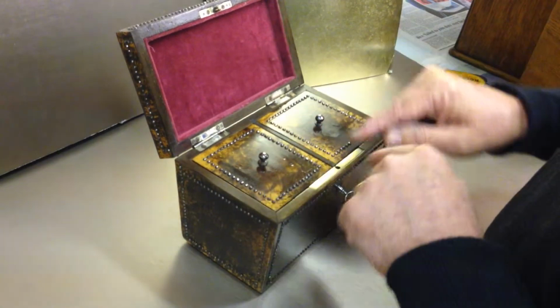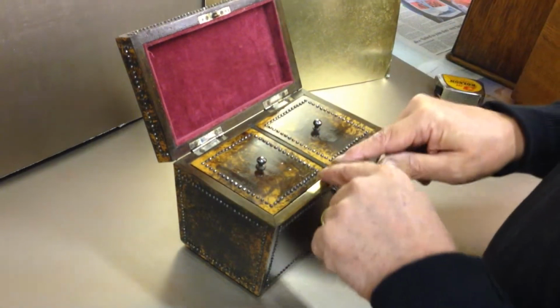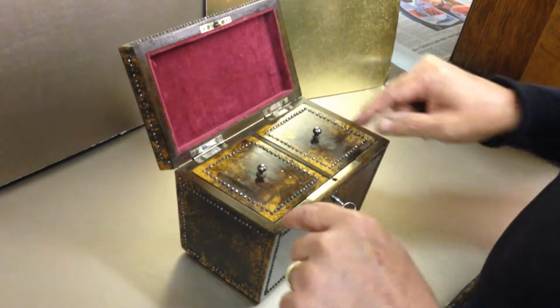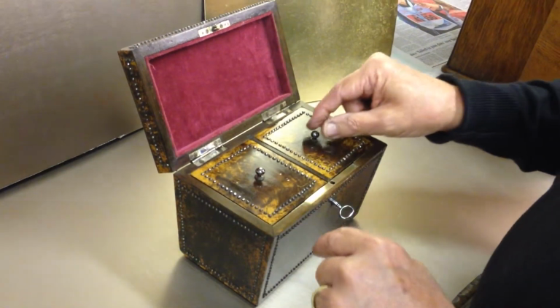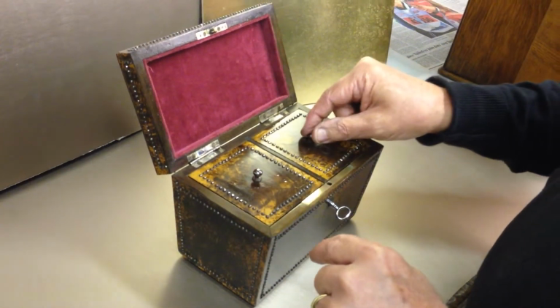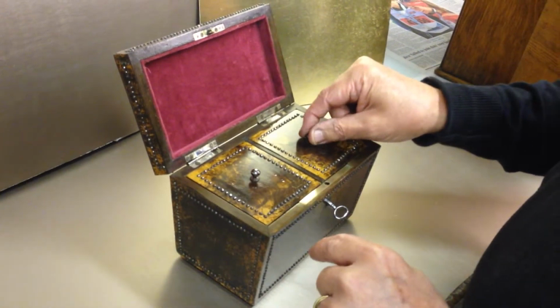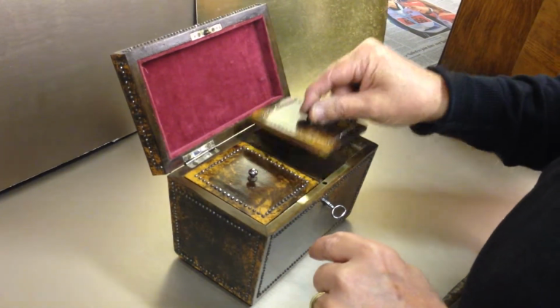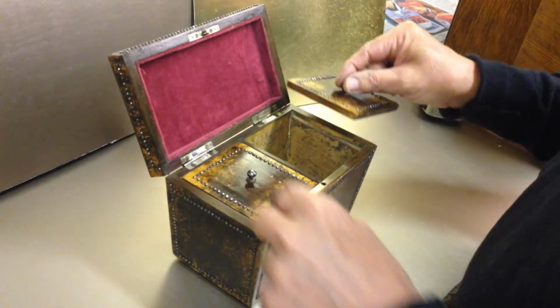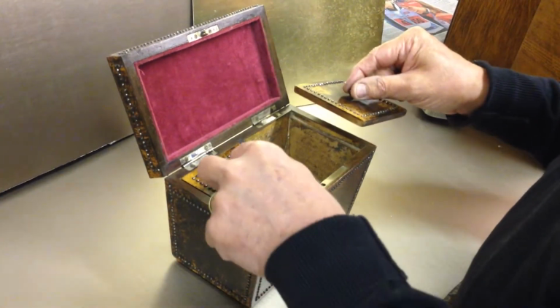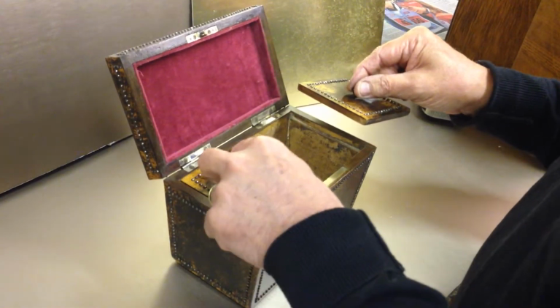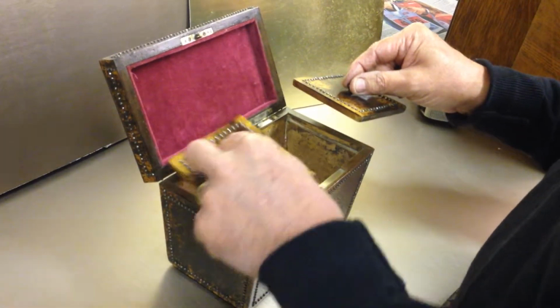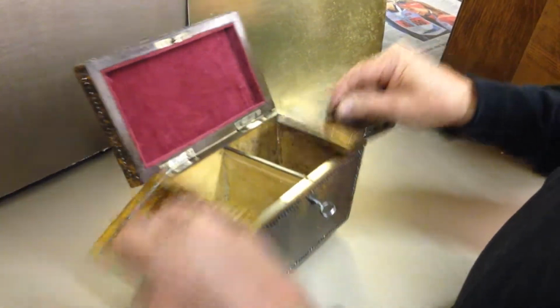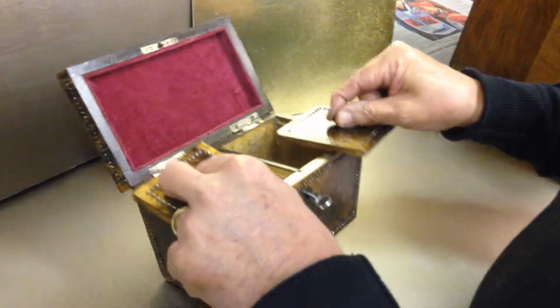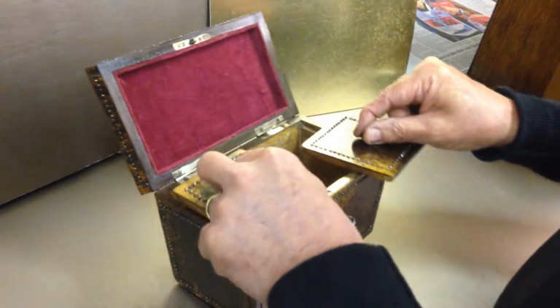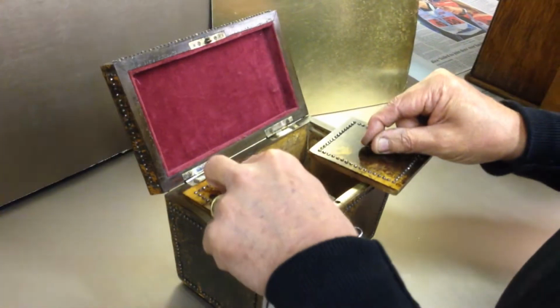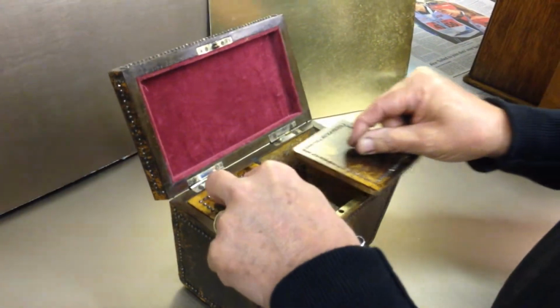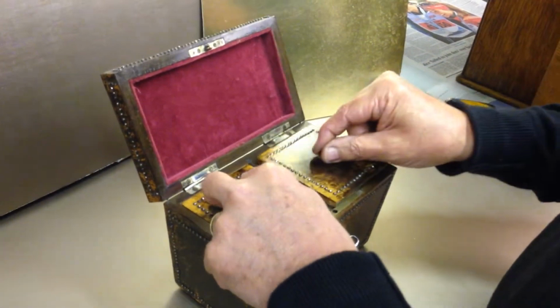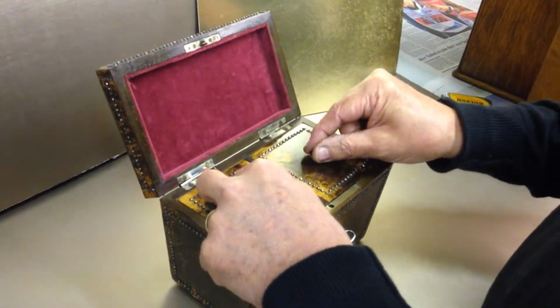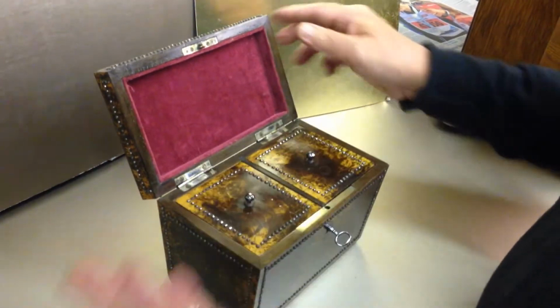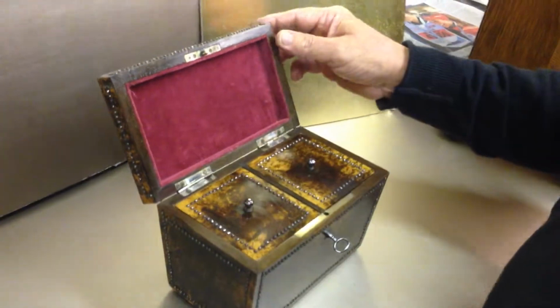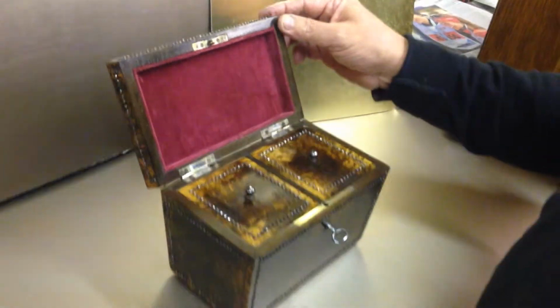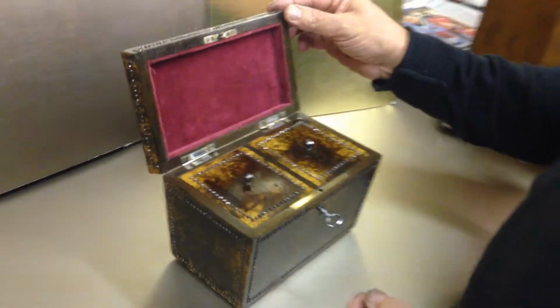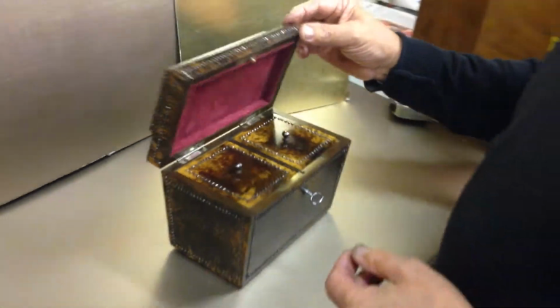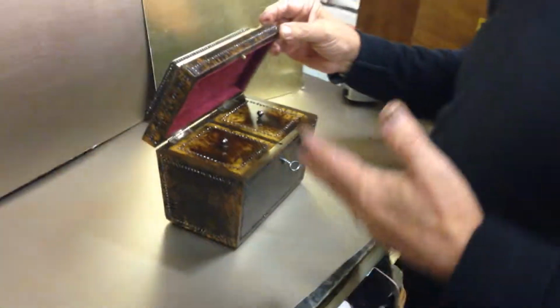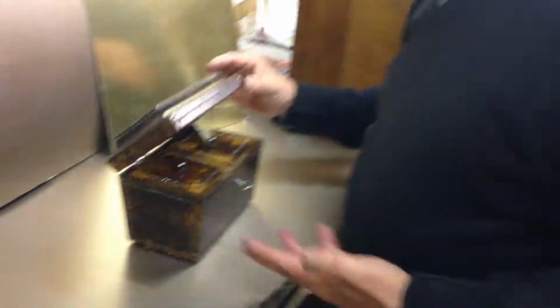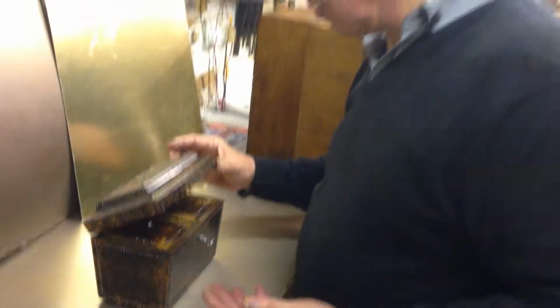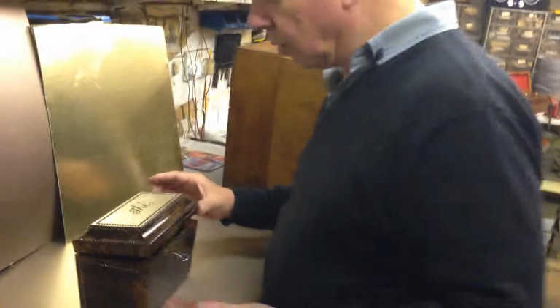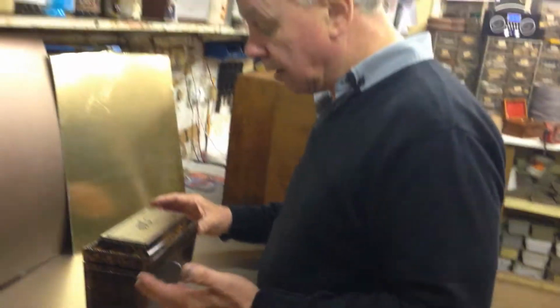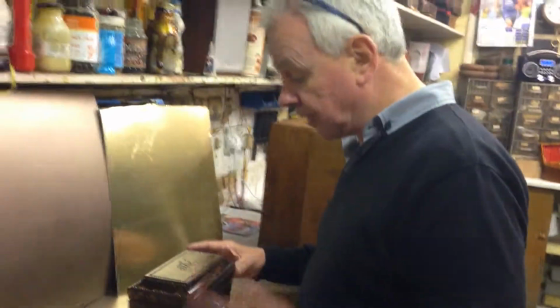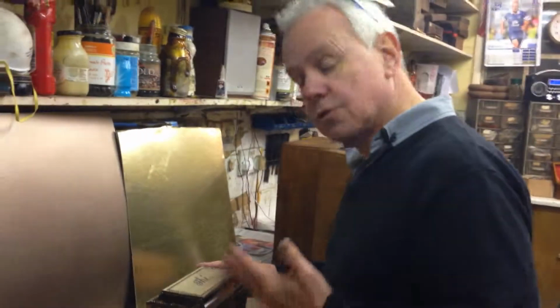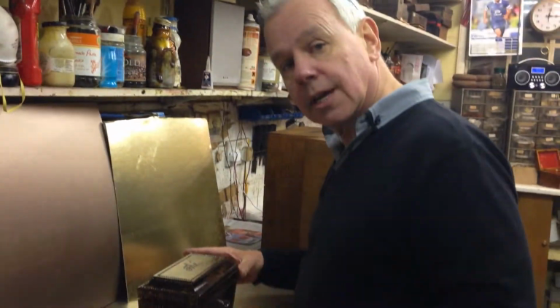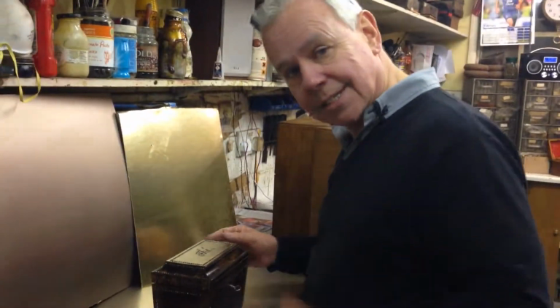The cut steel knobs on the two lids — everything's just as it was made, even down to the original key. A super example of a French tea caddy.